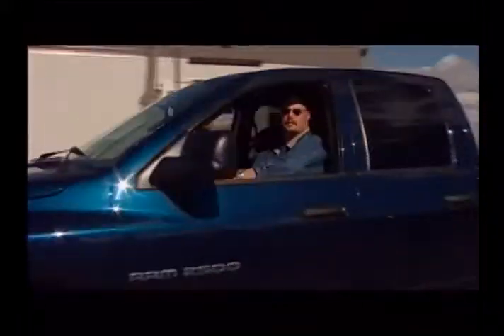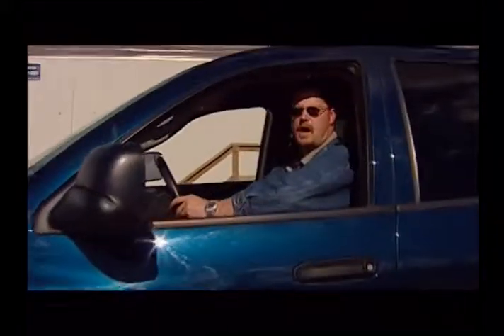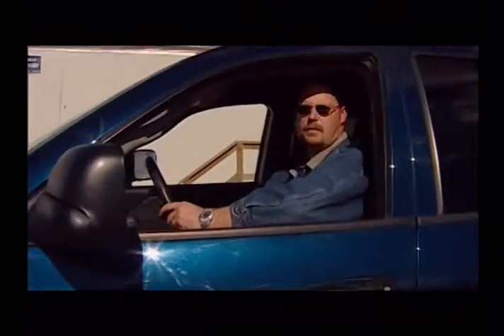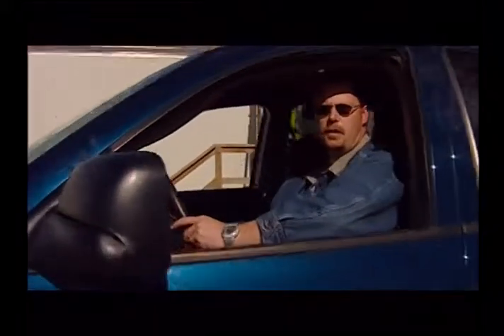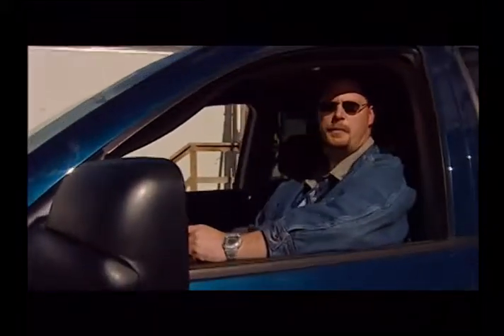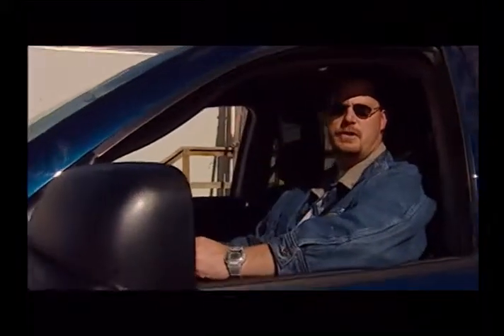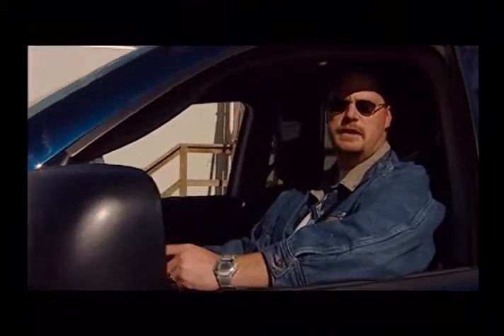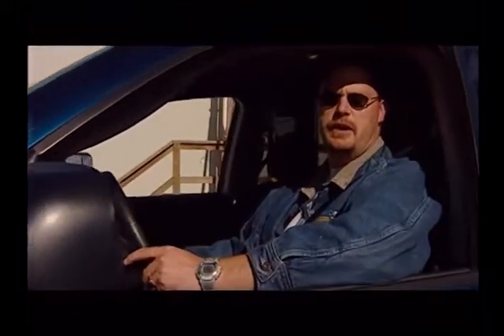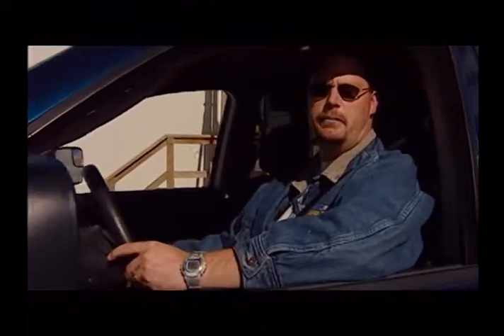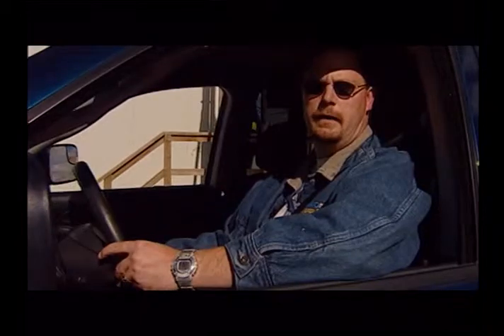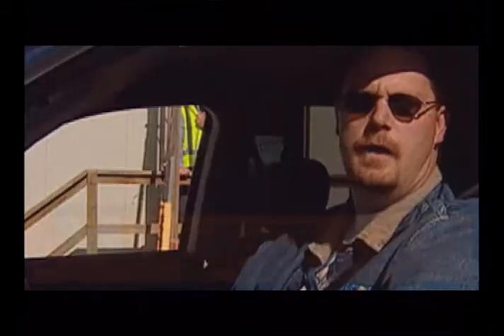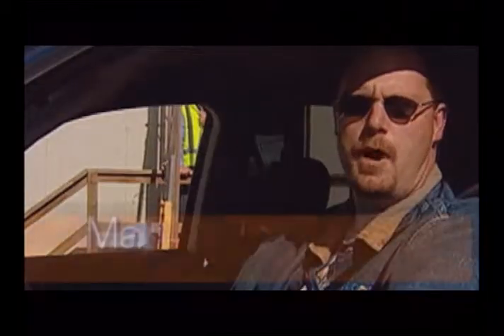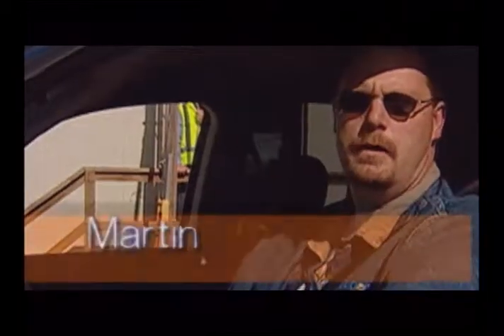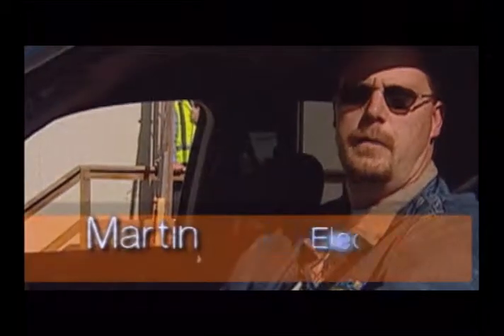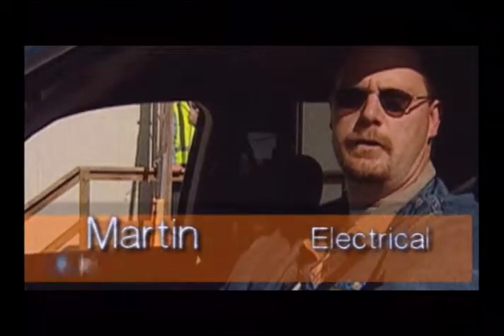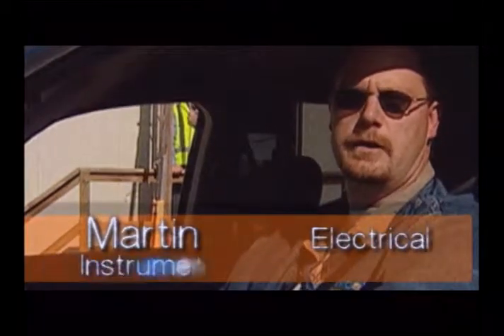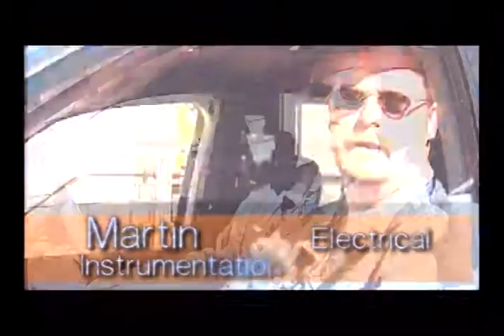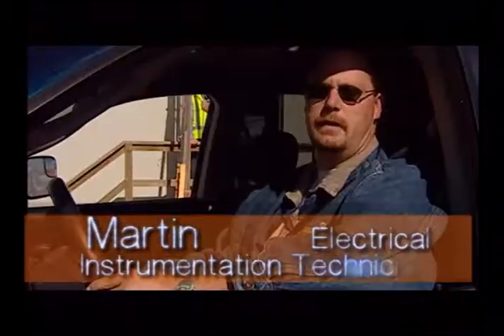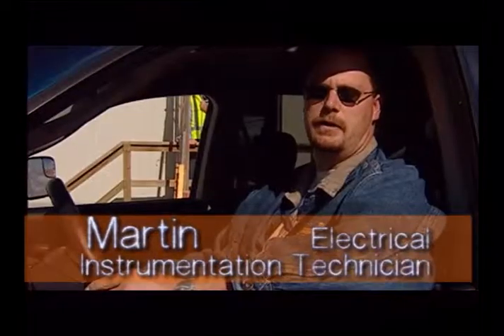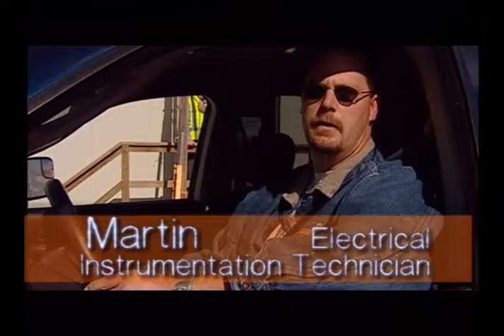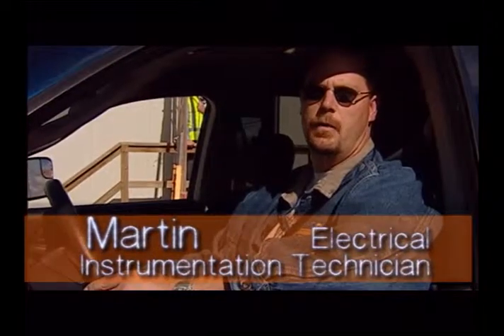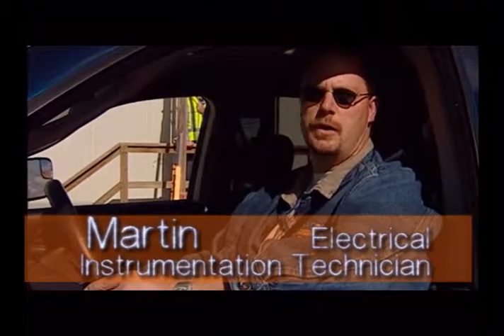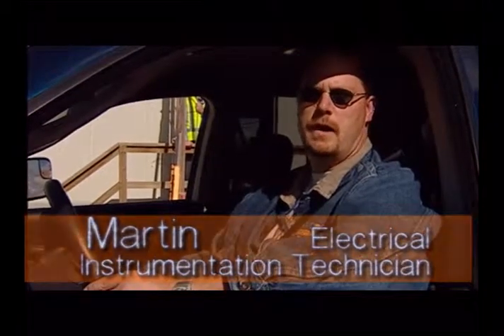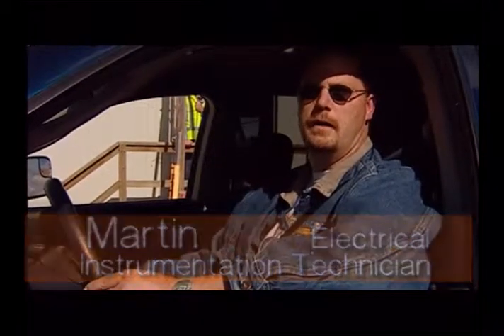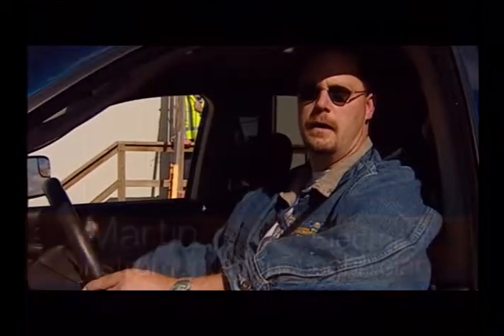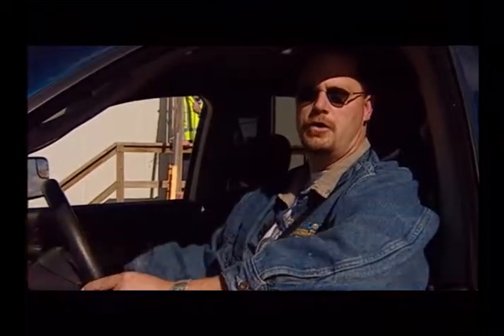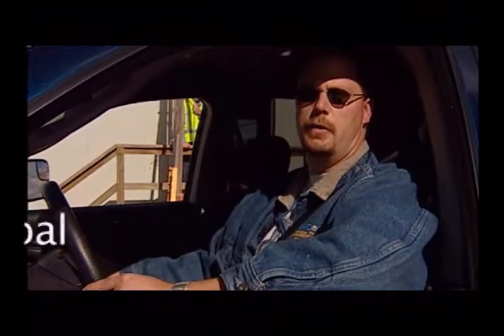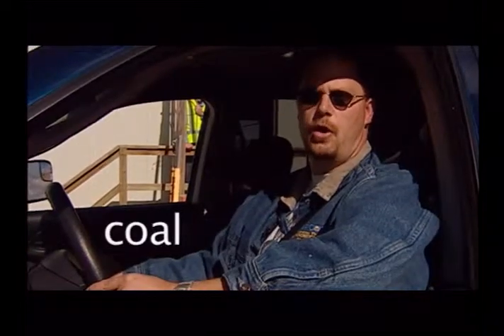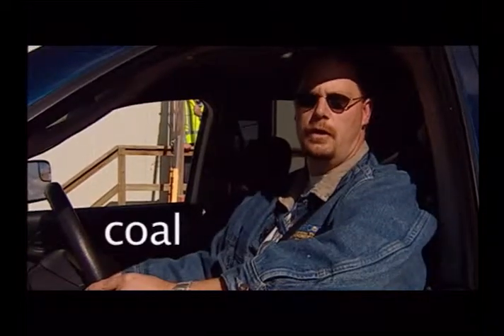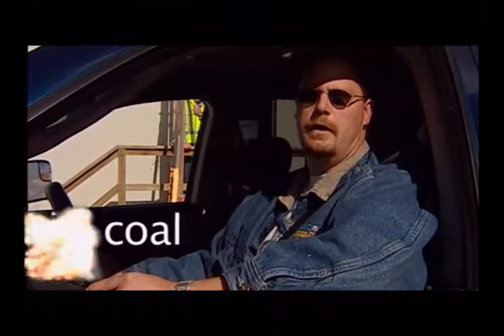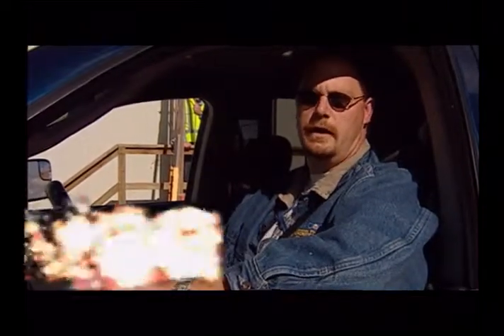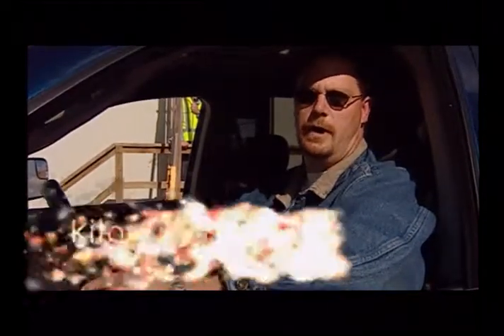Hi, welcome to APCOR's Genesee generating plant. I'm Martin and I'm an electrical instrumentation technician. Why don't you come inside and I'll show you how we turn coal into kilowatts.